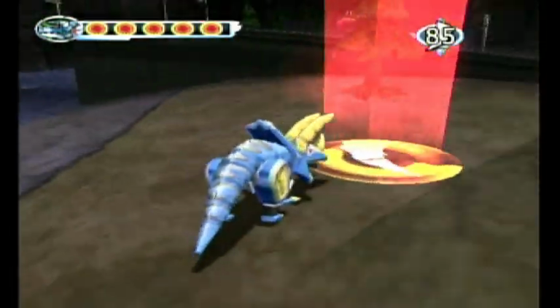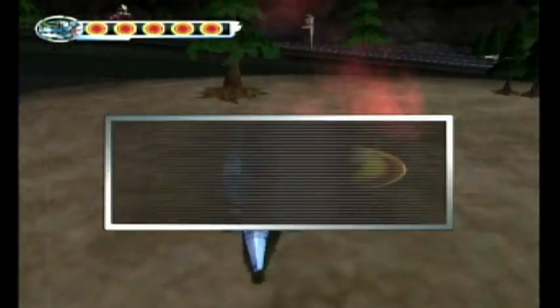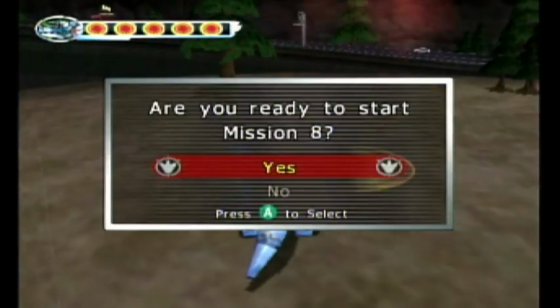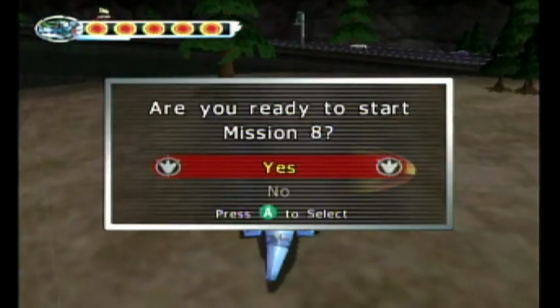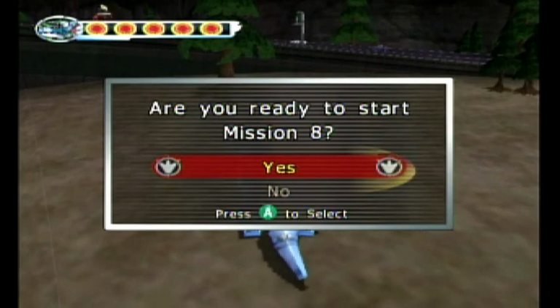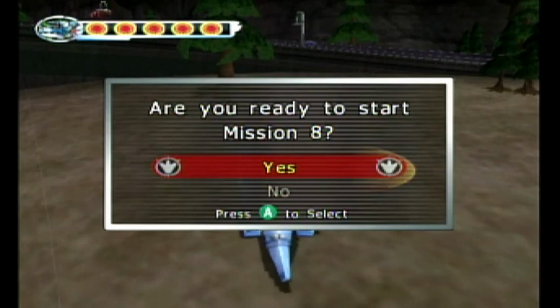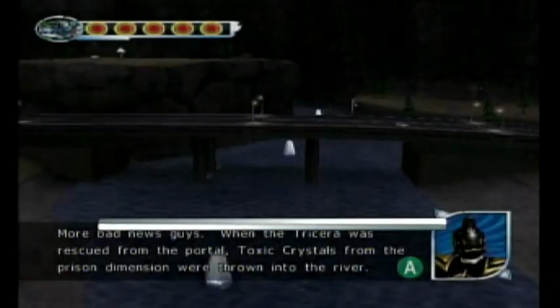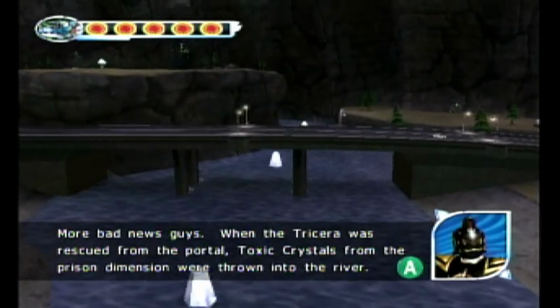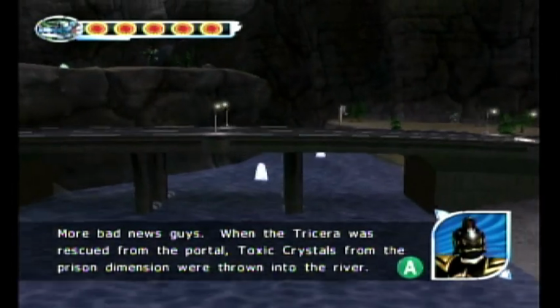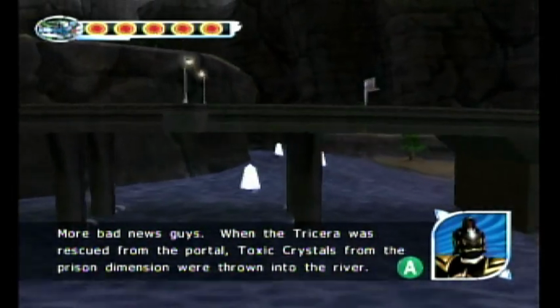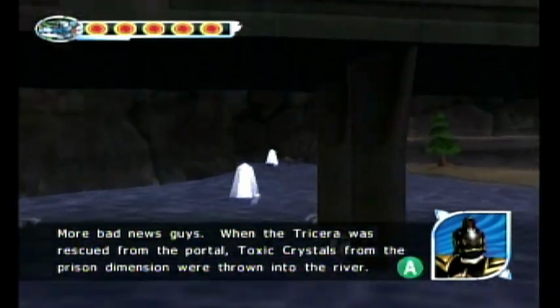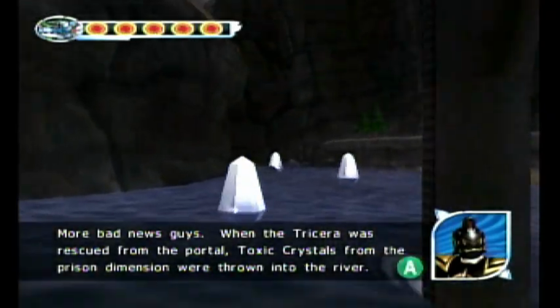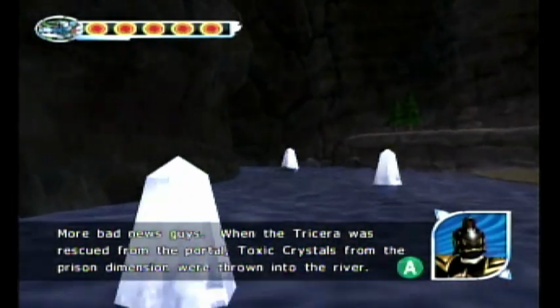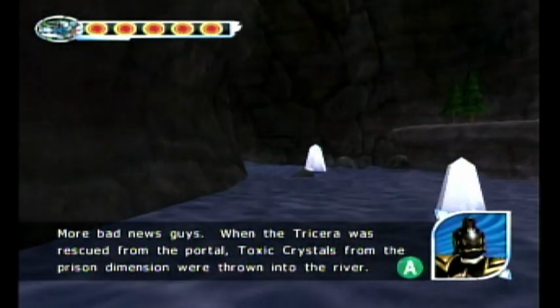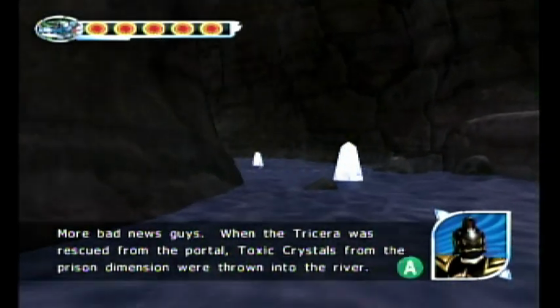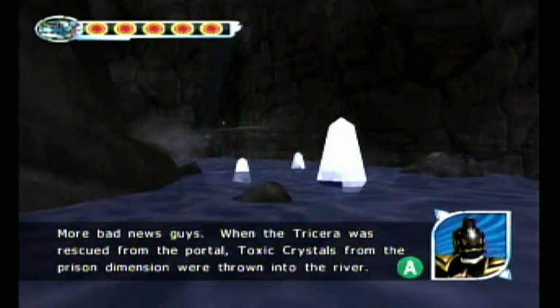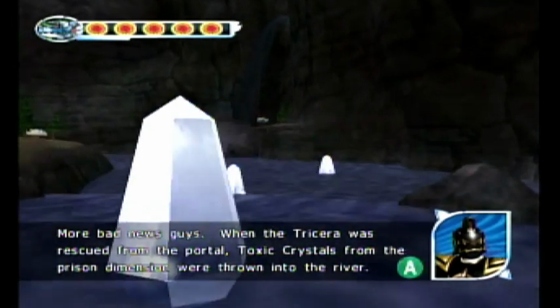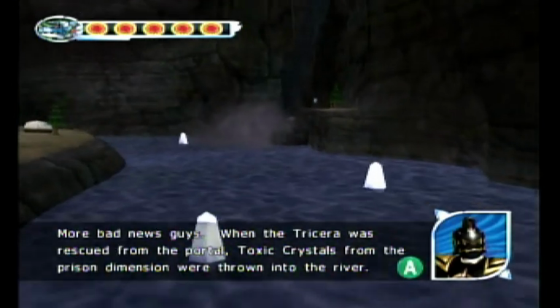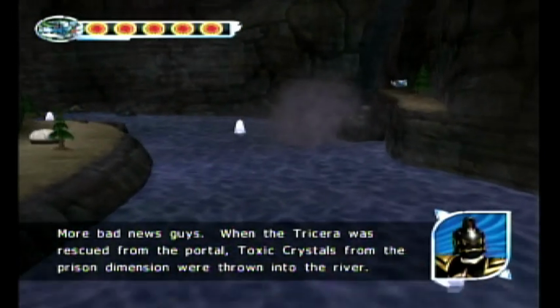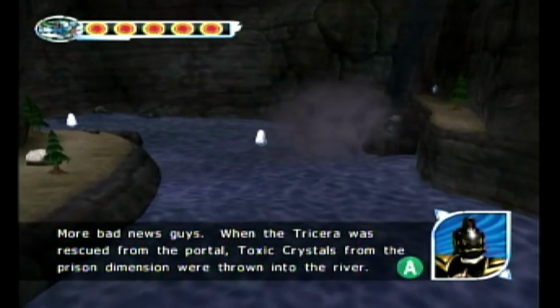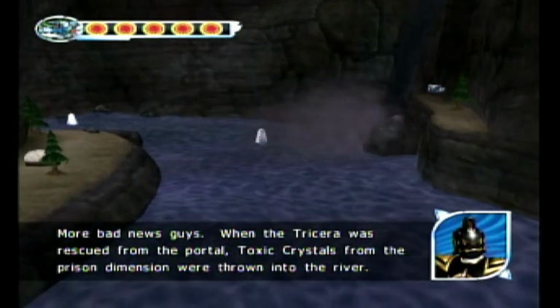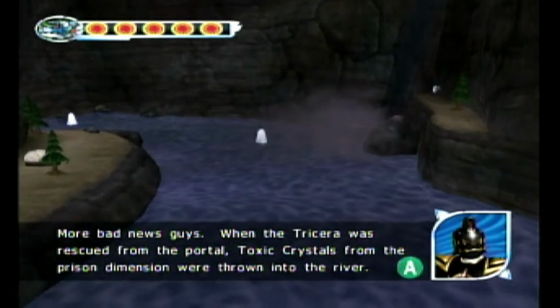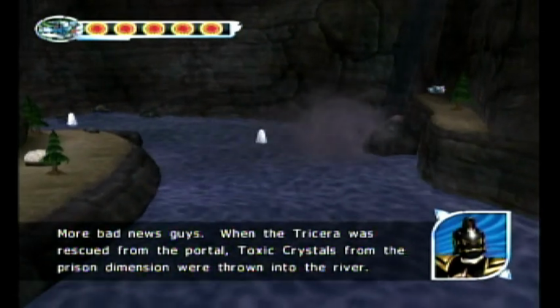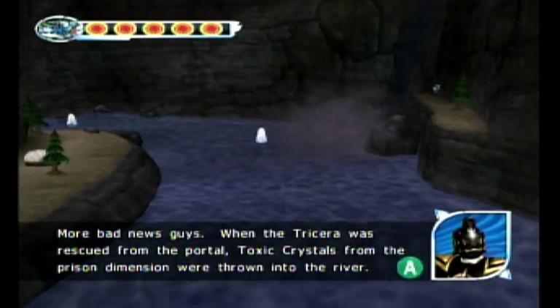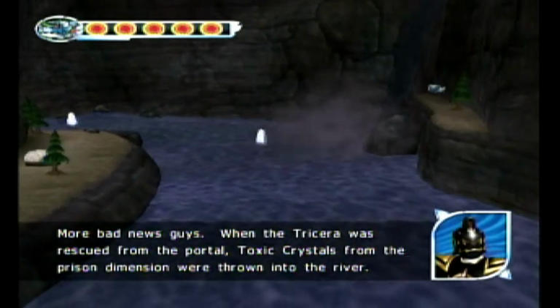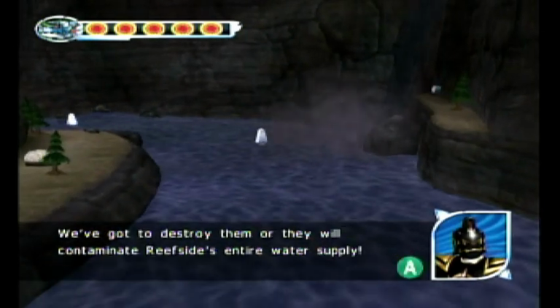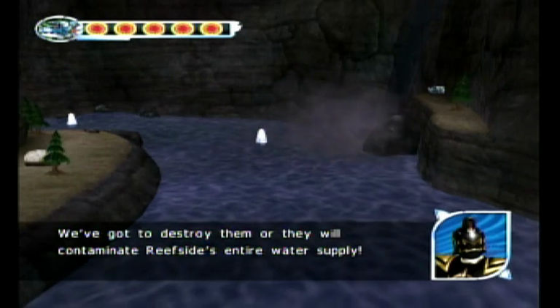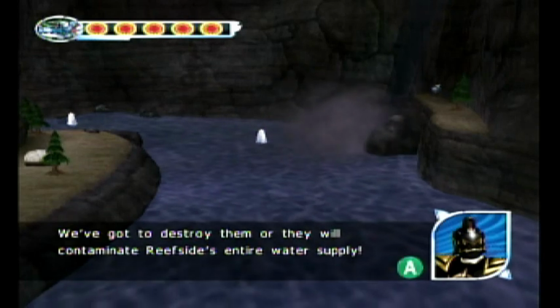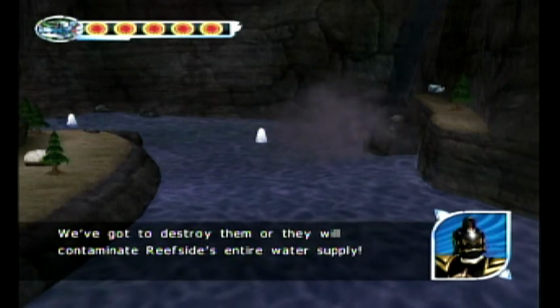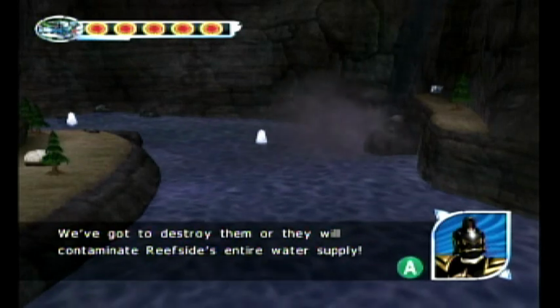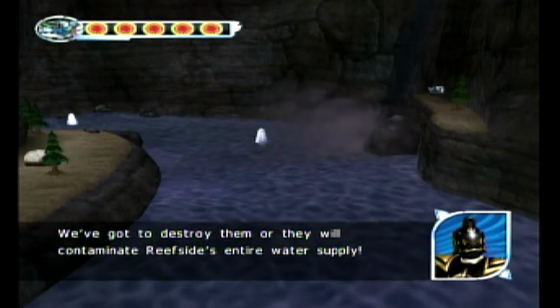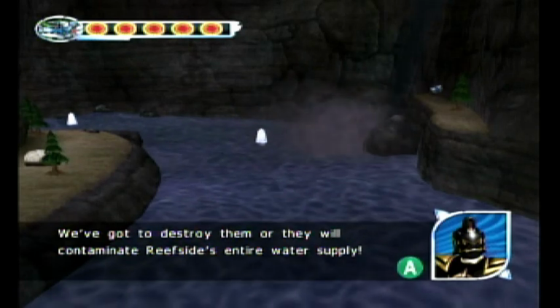Are you ready to start Mission 8? More bad news, guys. When the Tricerazord was rescued from the portal, toxic crystals from the prison dimension were thrown into the river. We've got to destroy them, or they will contaminate Reefside's entire water supply.